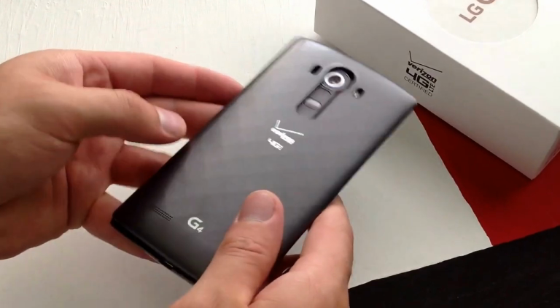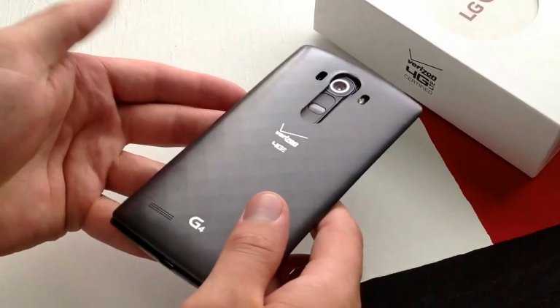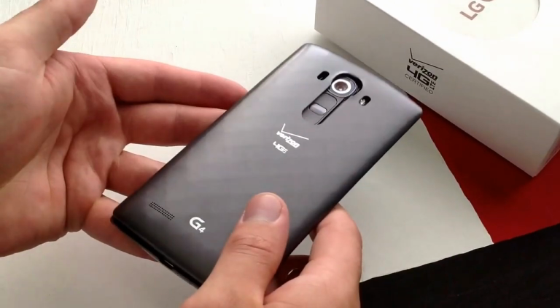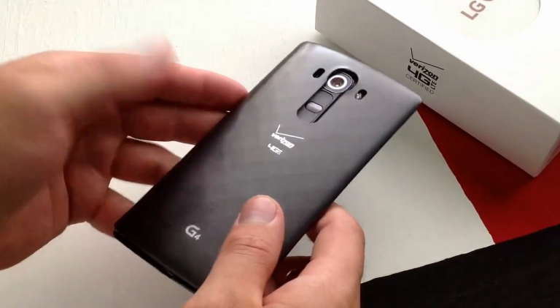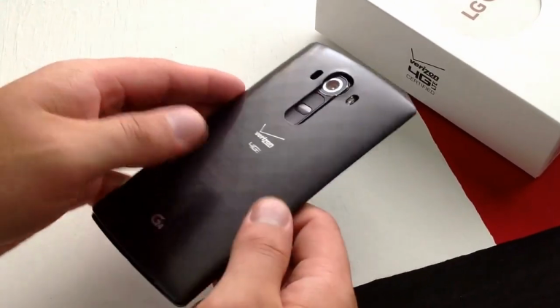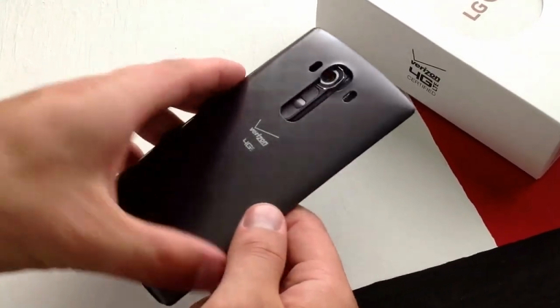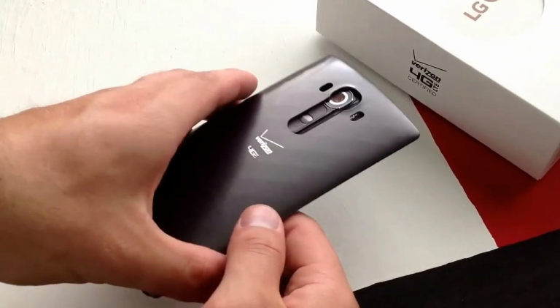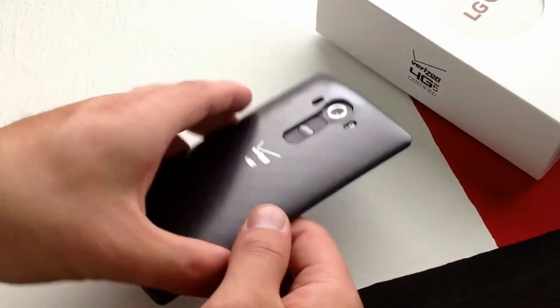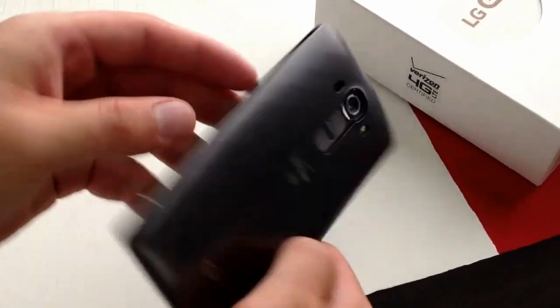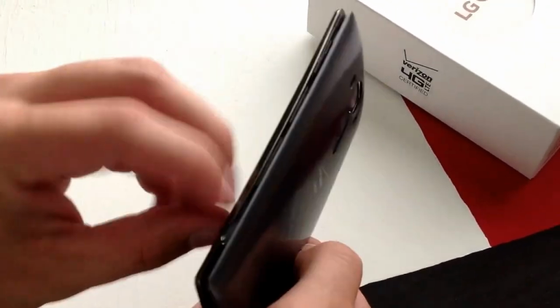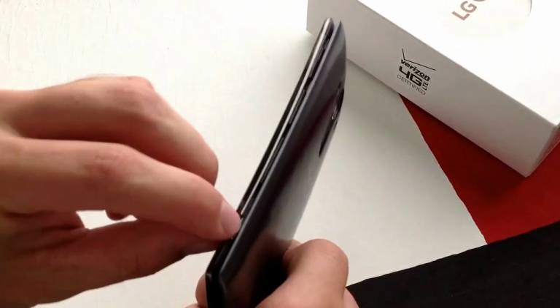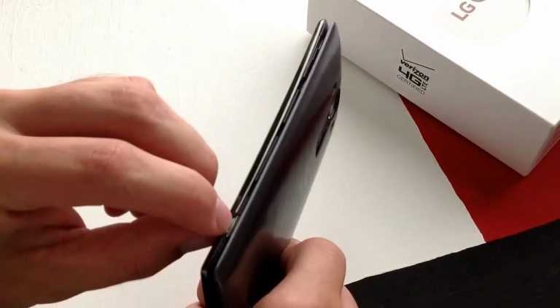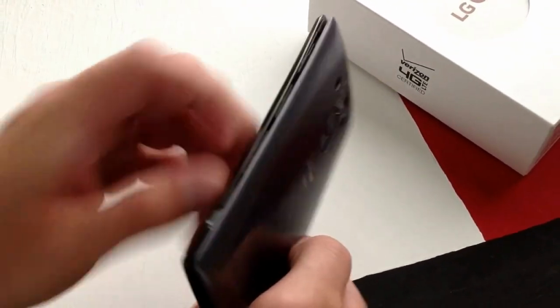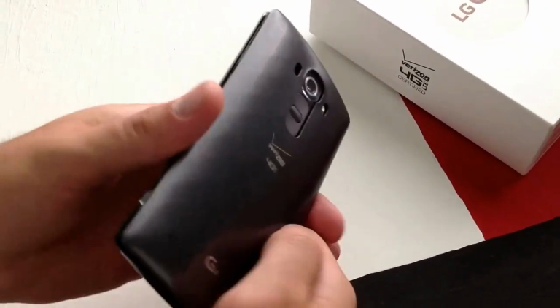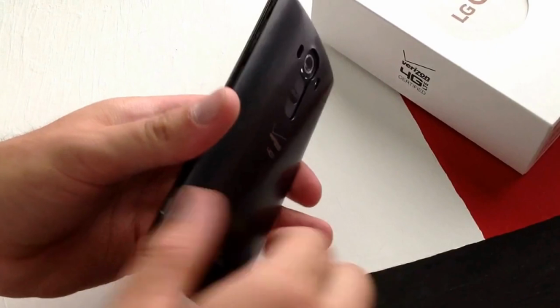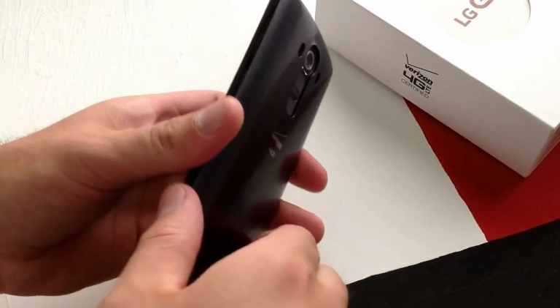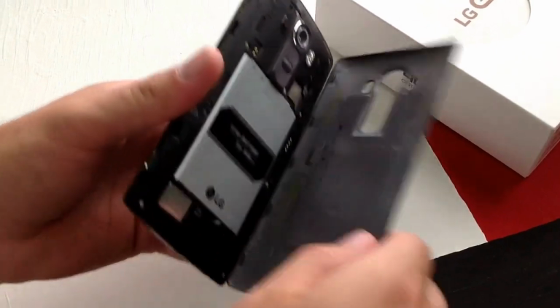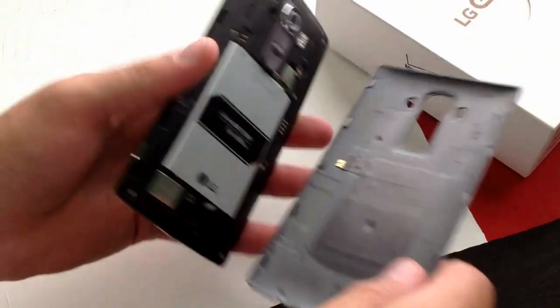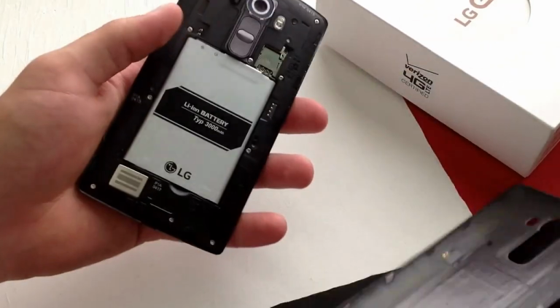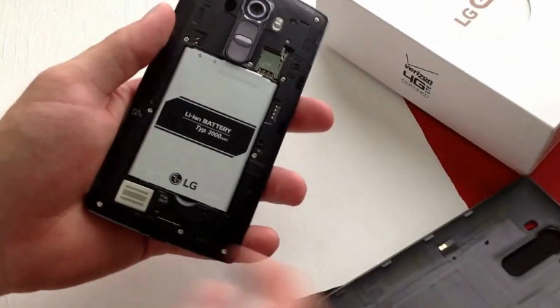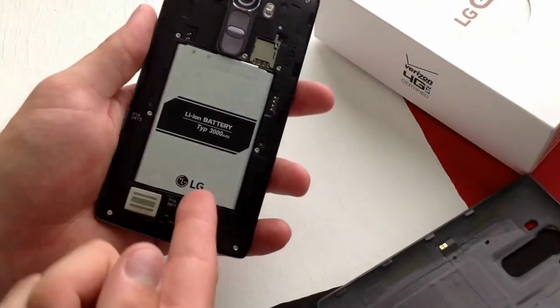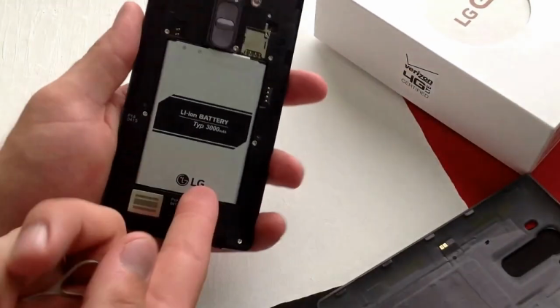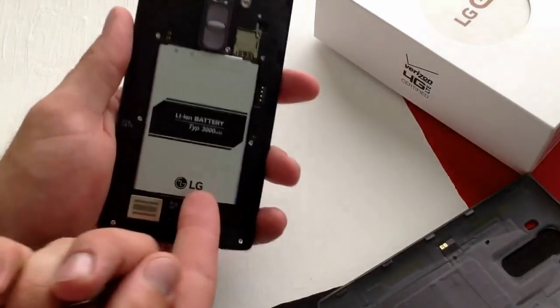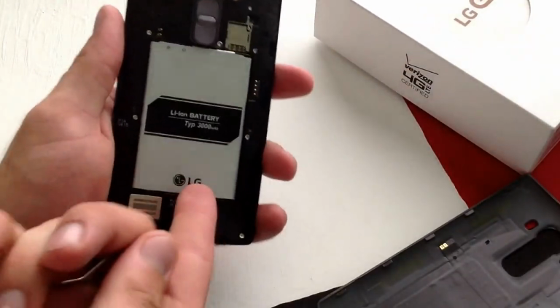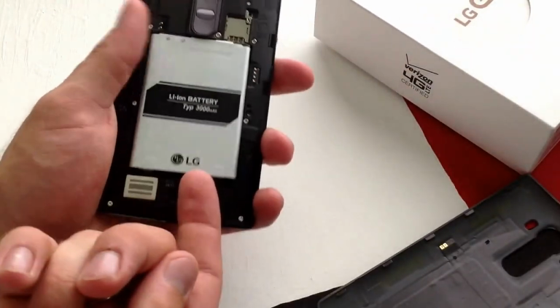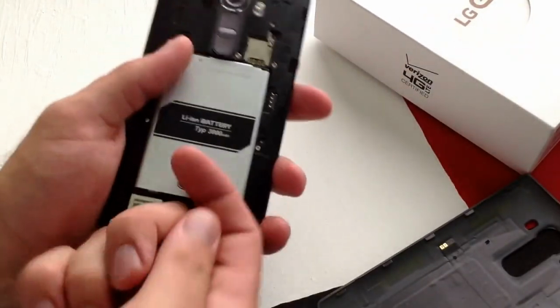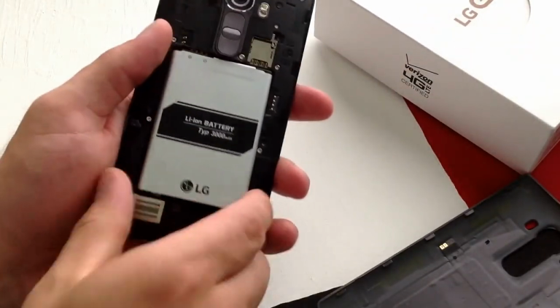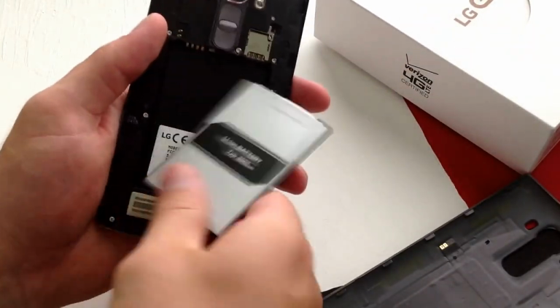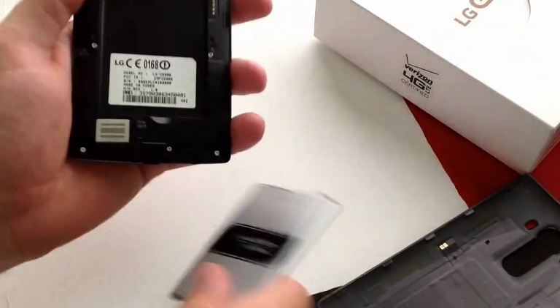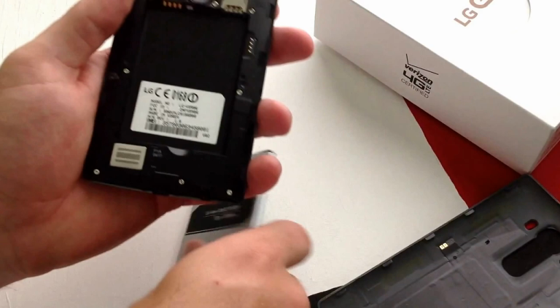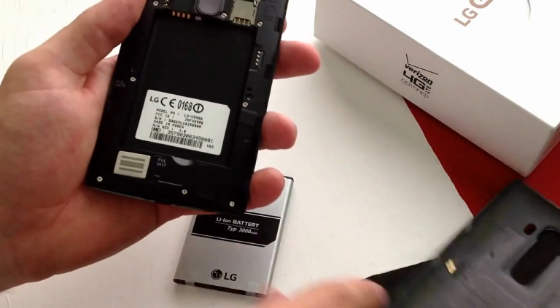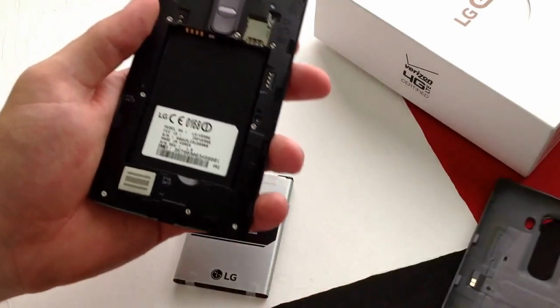If you were to install a SIM card, the same way — you've got to pull your back off. Remember this little piece here: pull back, it comes apart, then pull the battery out.